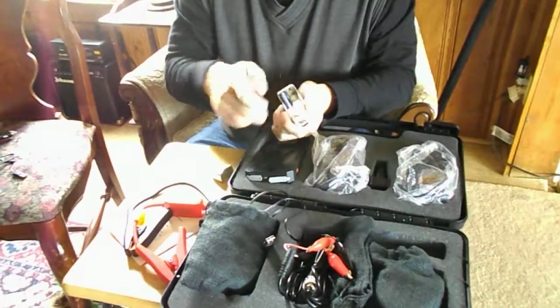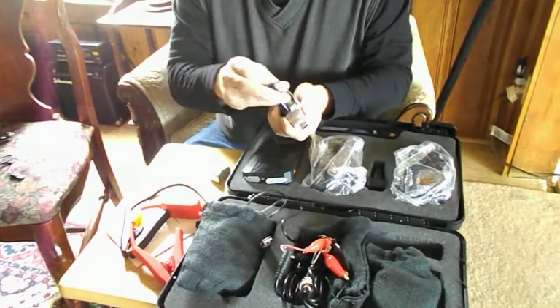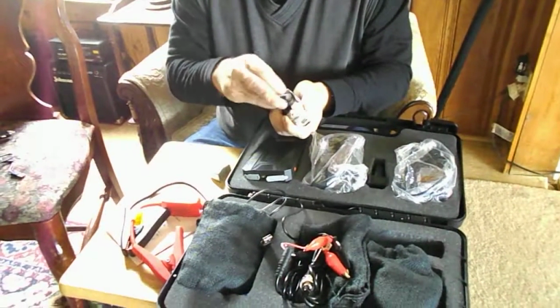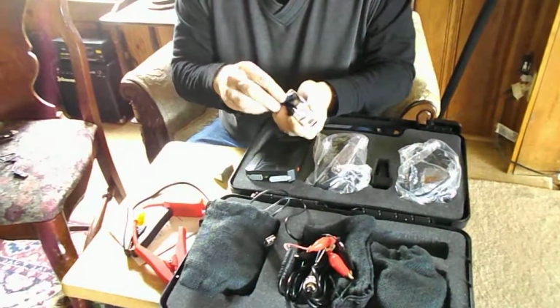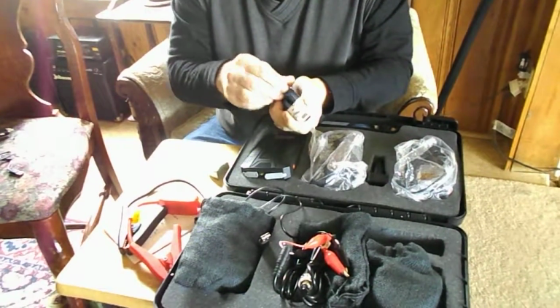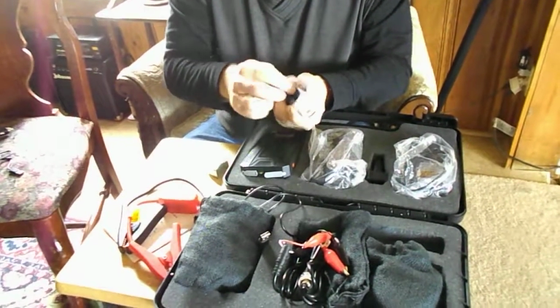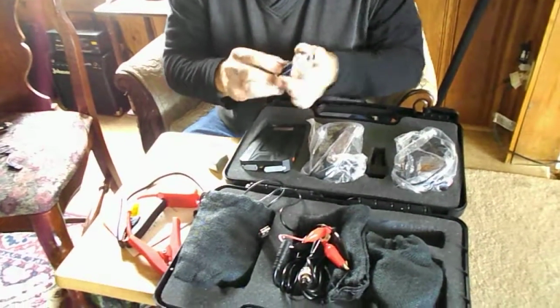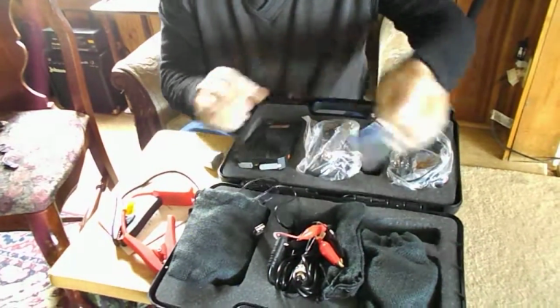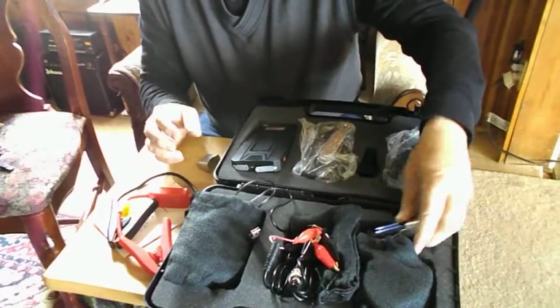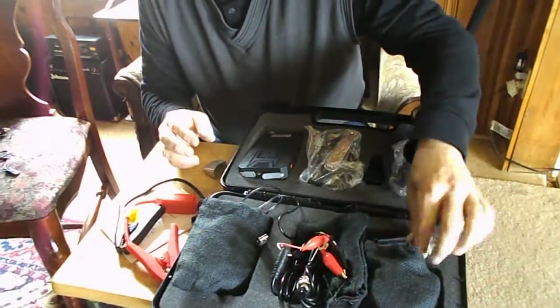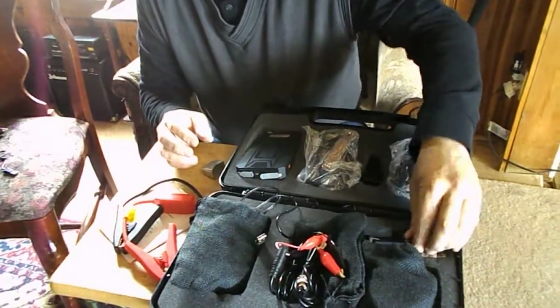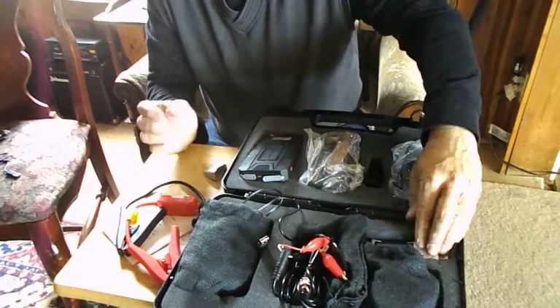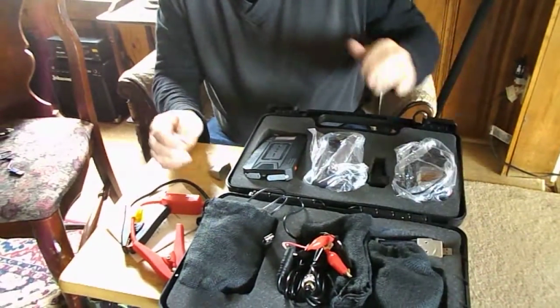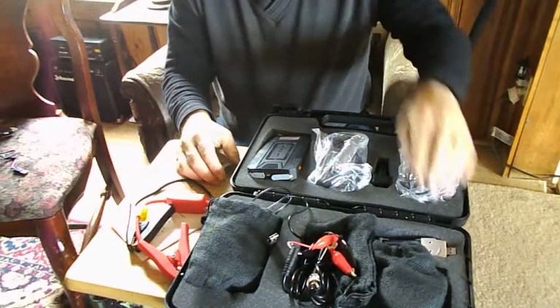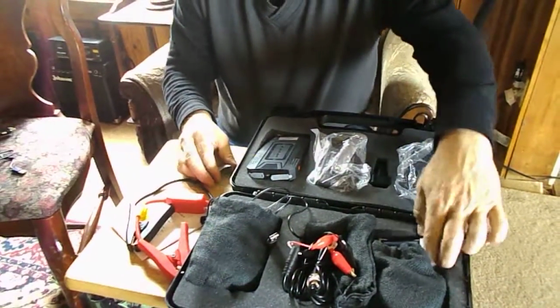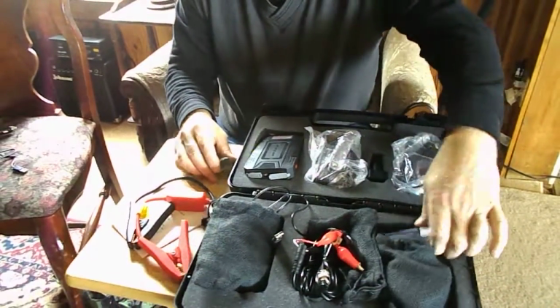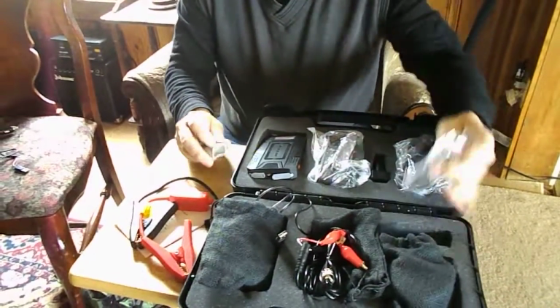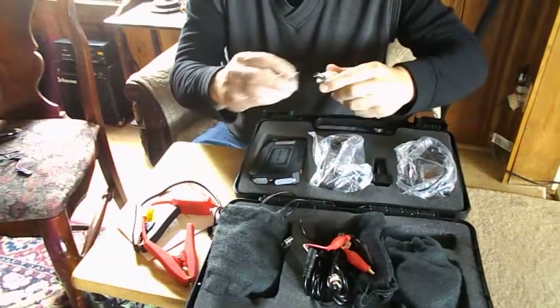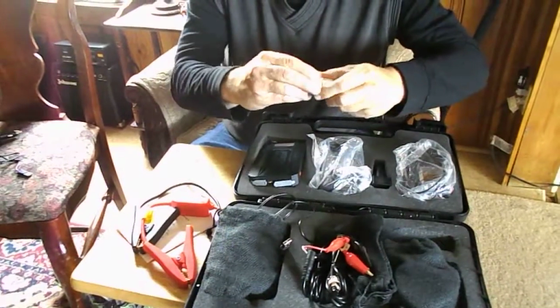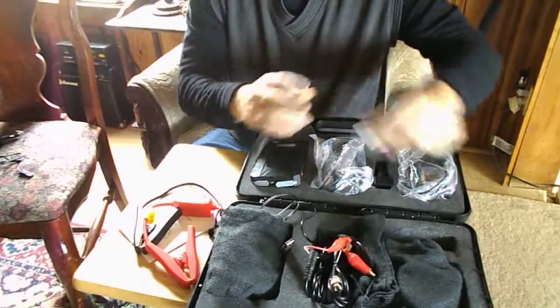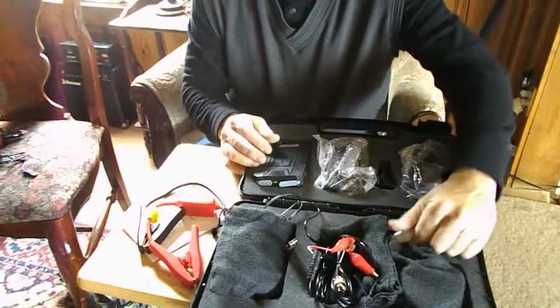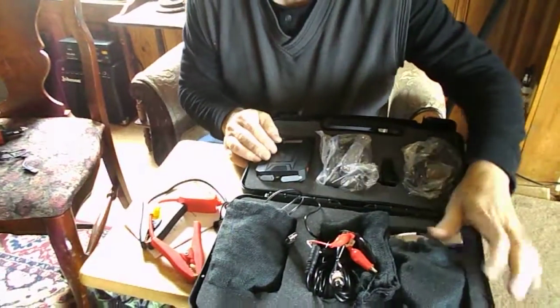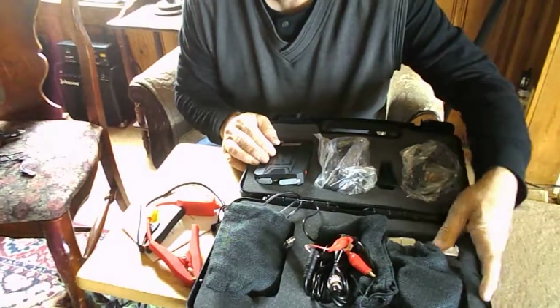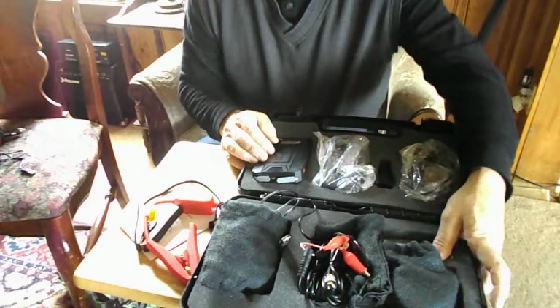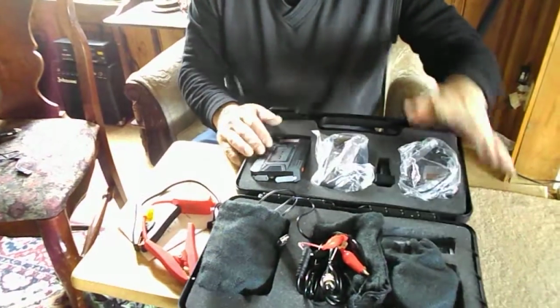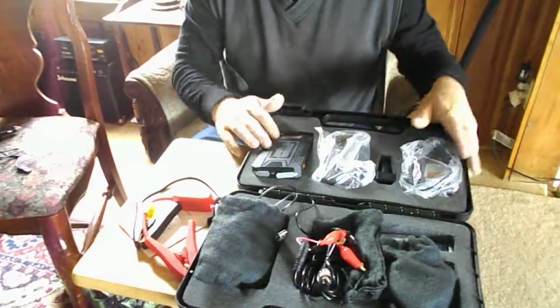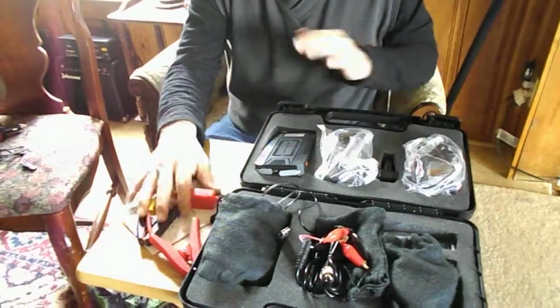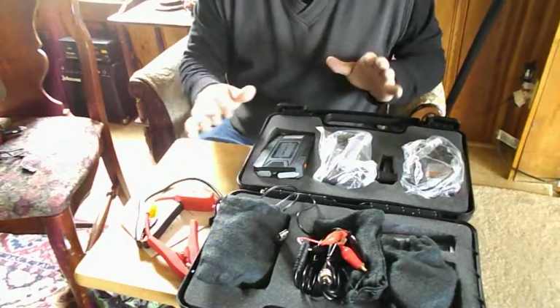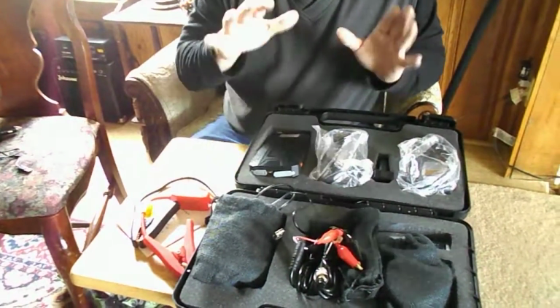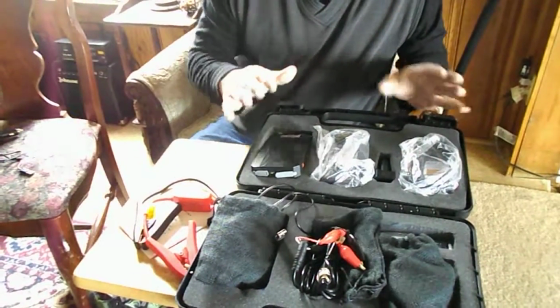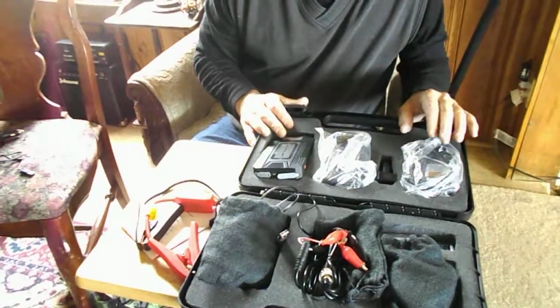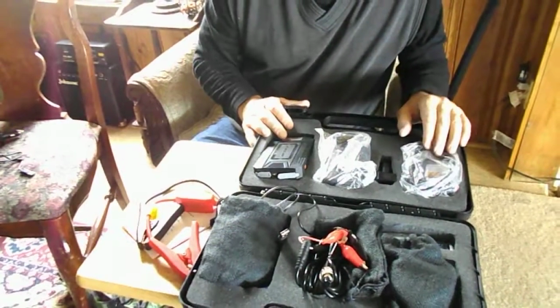You can do AAs, you can do AAAs, you can do car batteries, you can do cell phones, notepads, iPads, and you can do laptops. It's extremely versatile, and that's the whole point — you want something that's going to work when you need it, every time. The quality of this is the best.